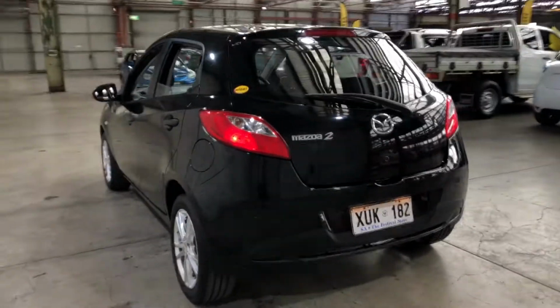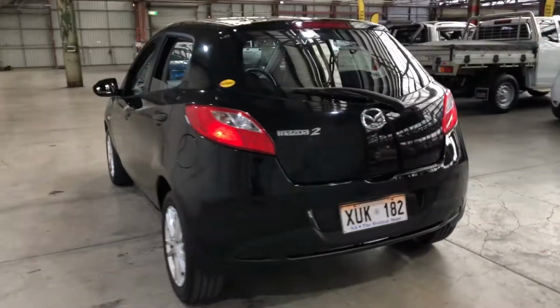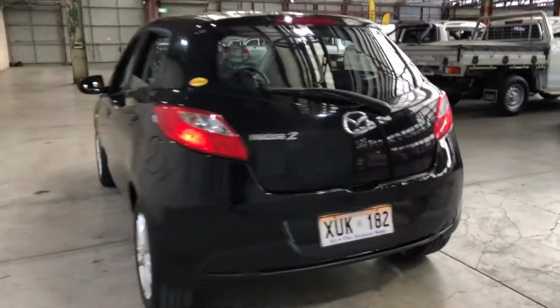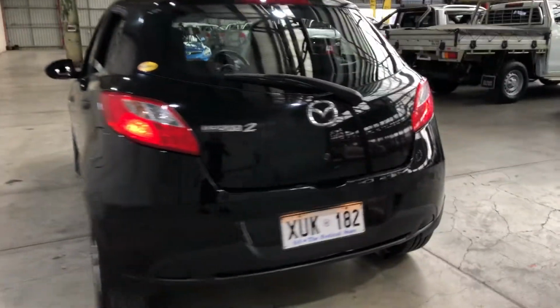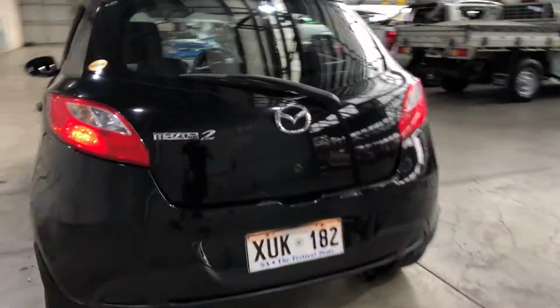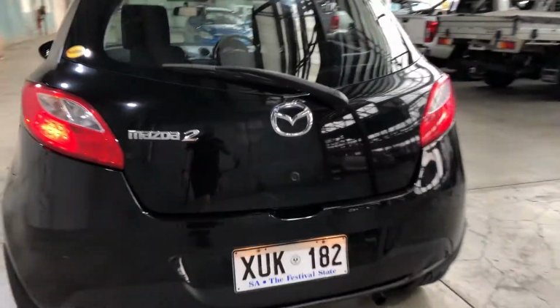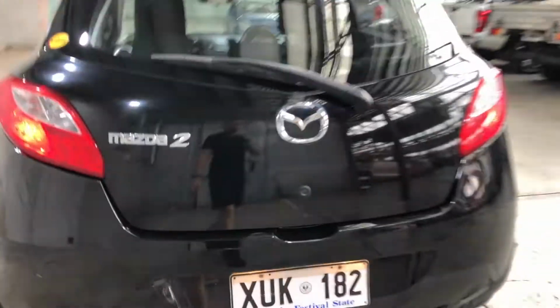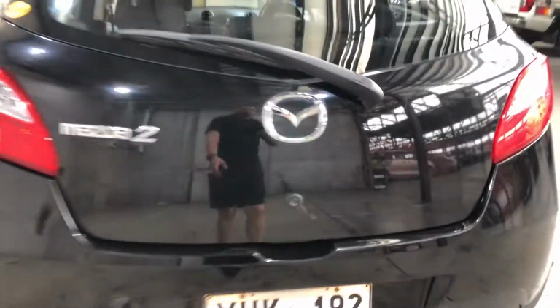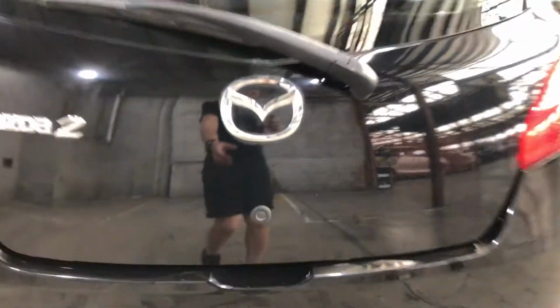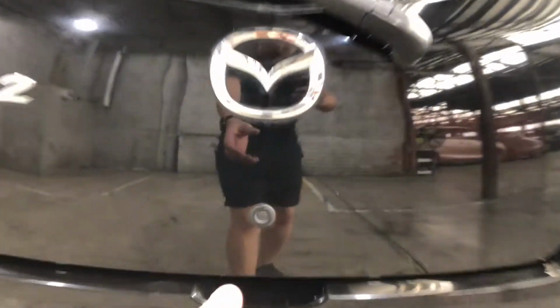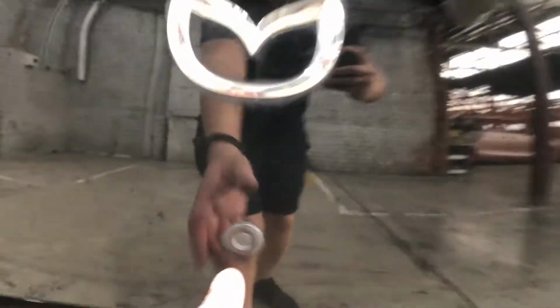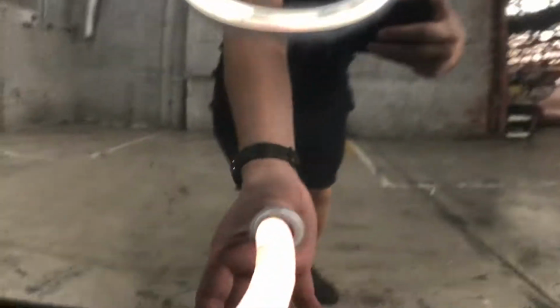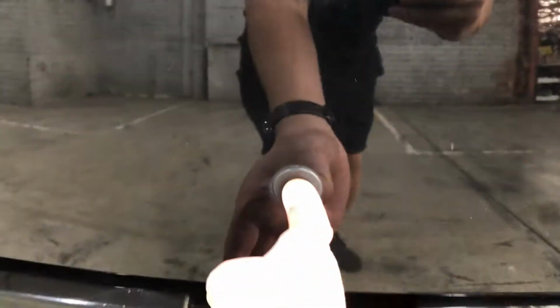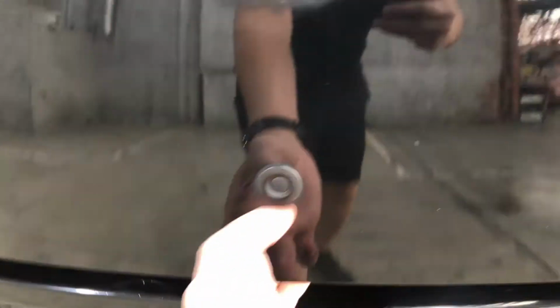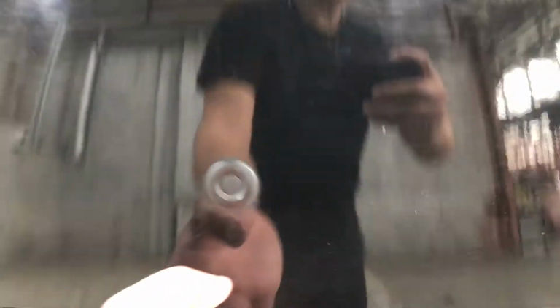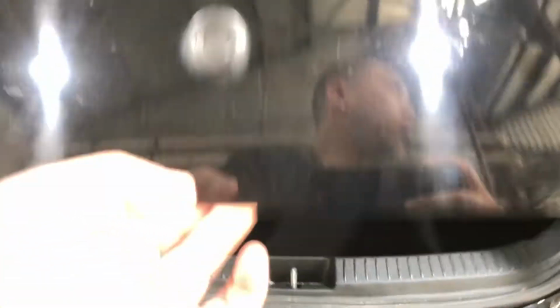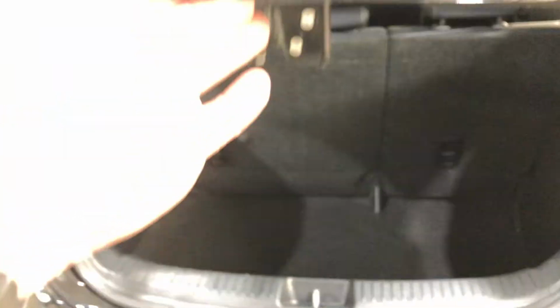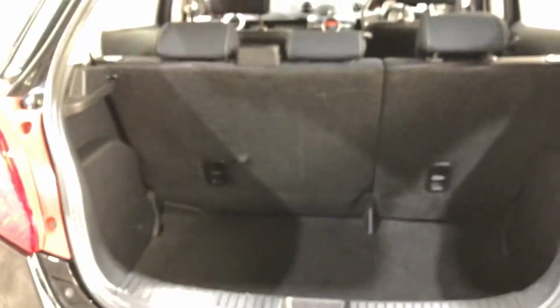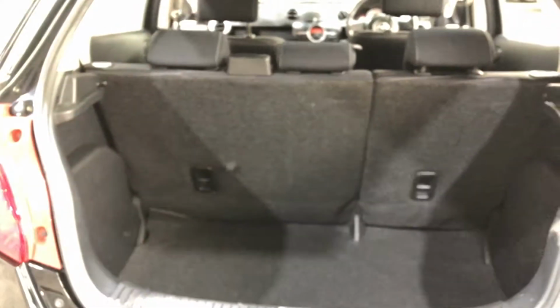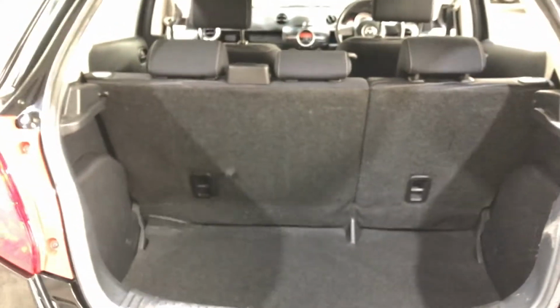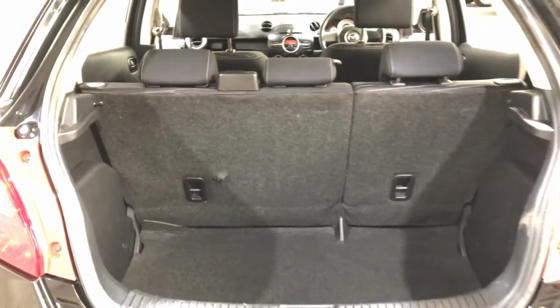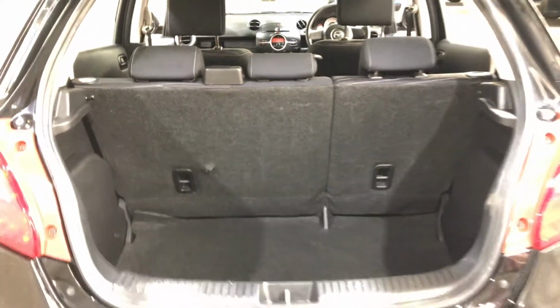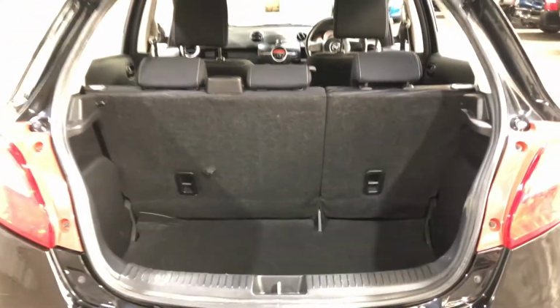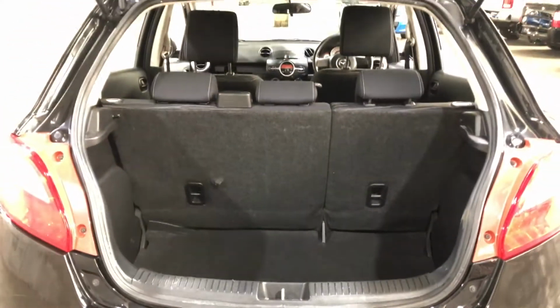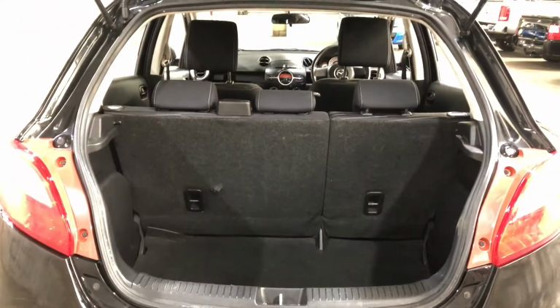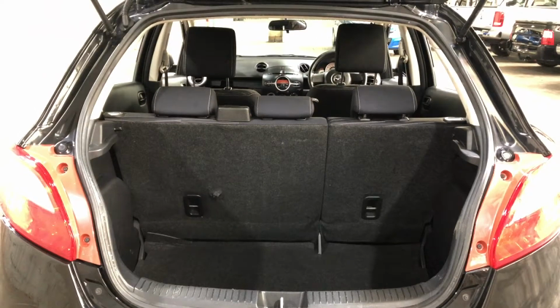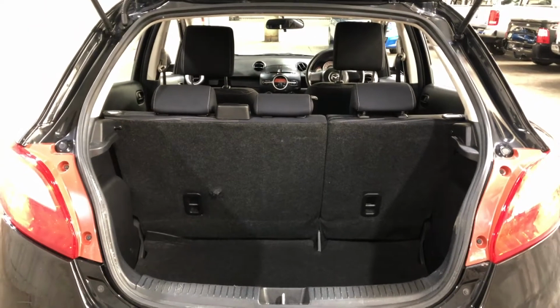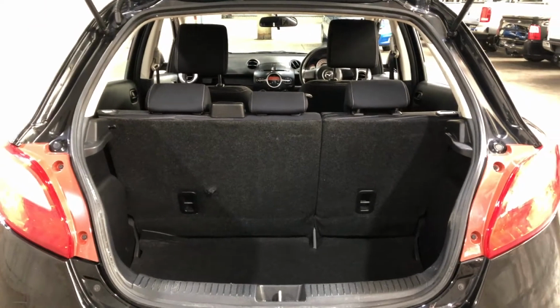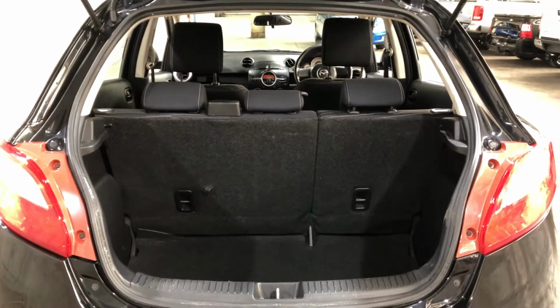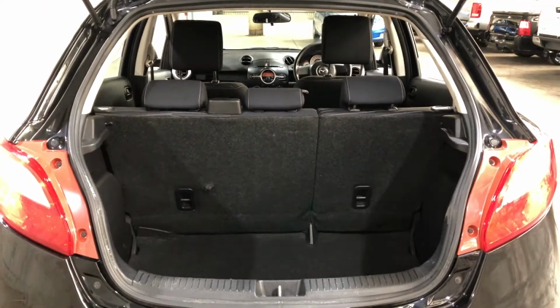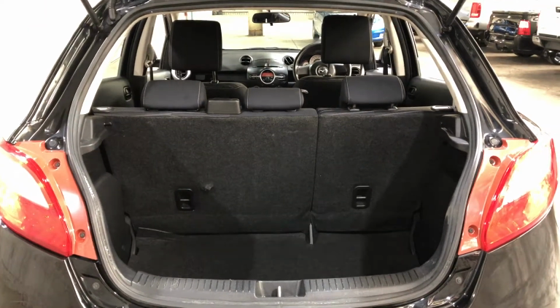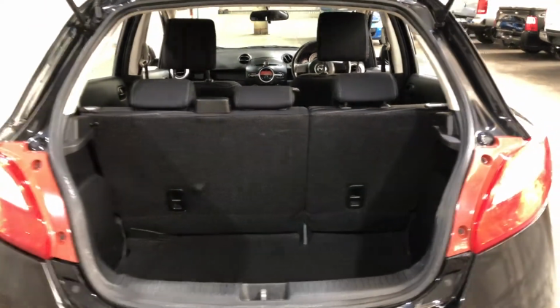As we jump inside the boot here — being a small 5-door hatch, you'd be quite surprised how big the boot space is. If you ever need more space, the two back seats do fold down.